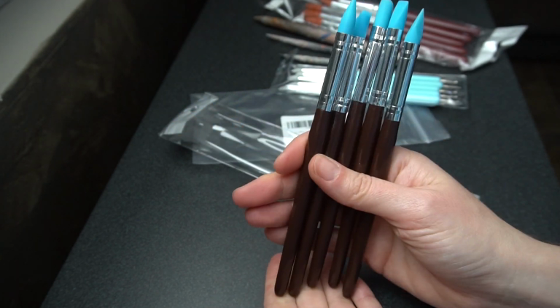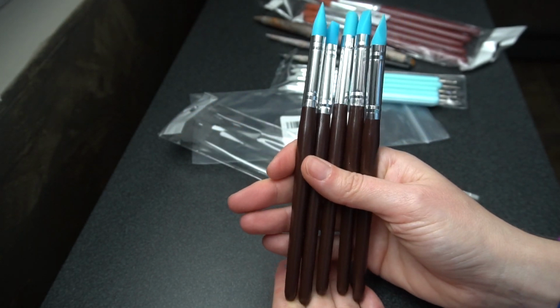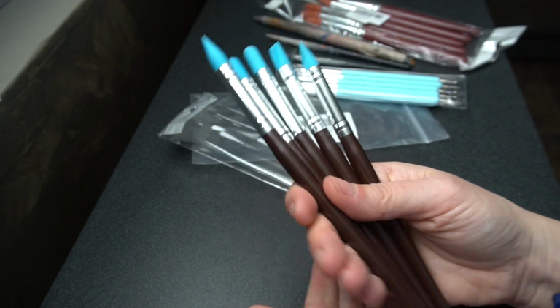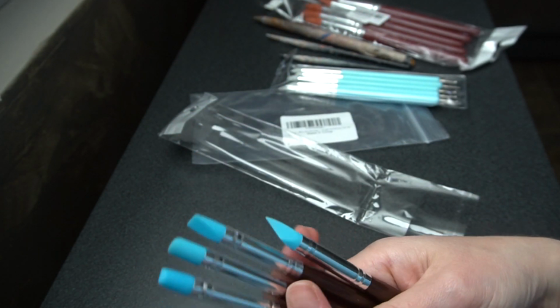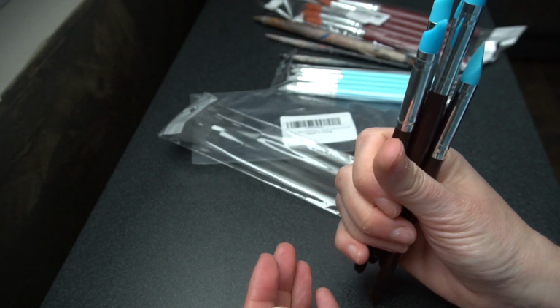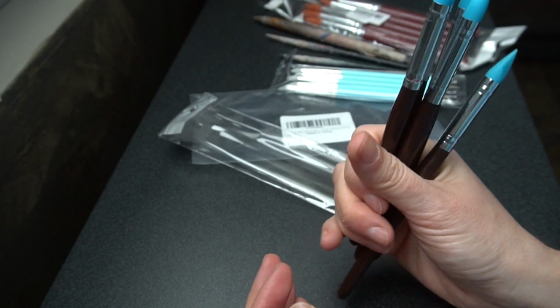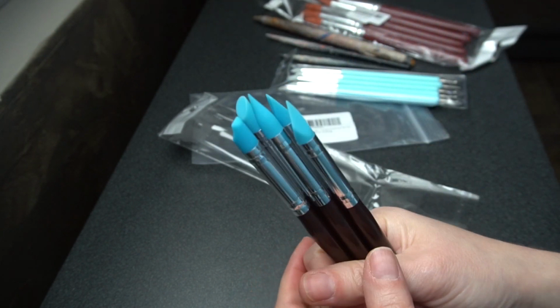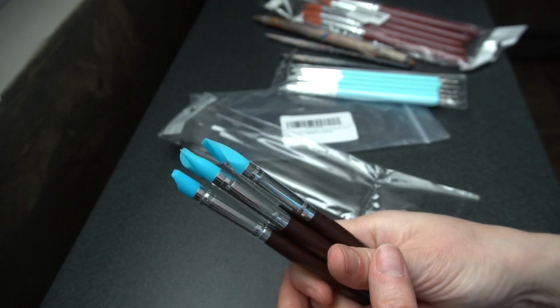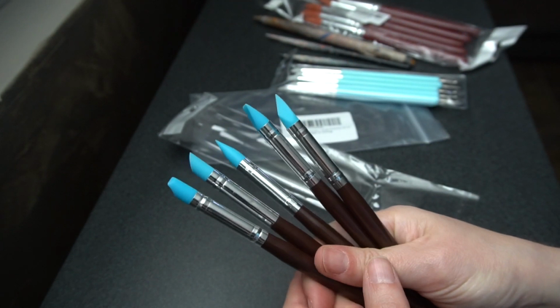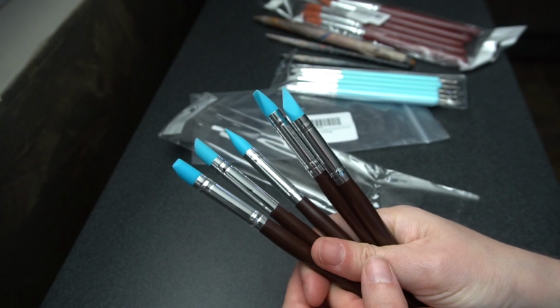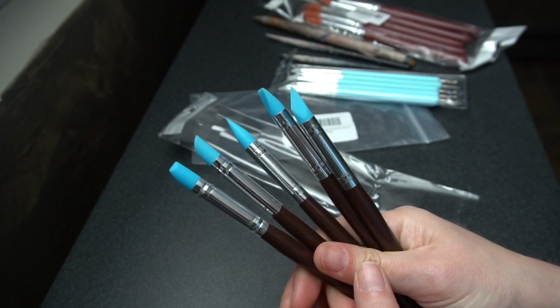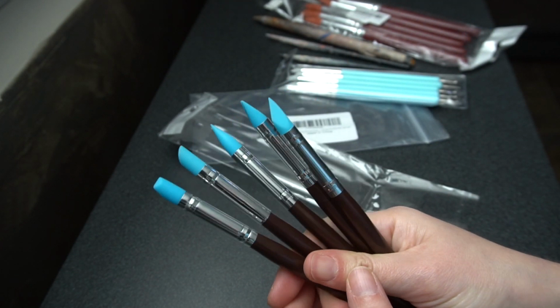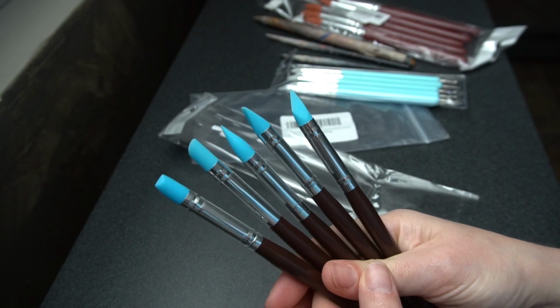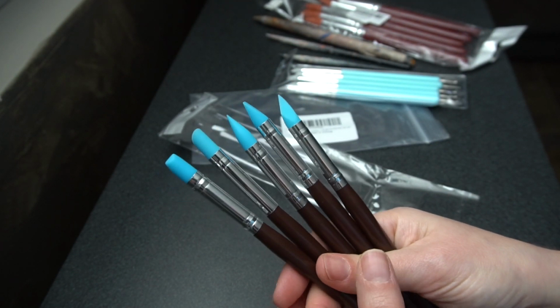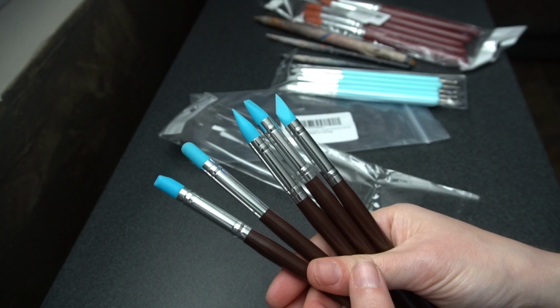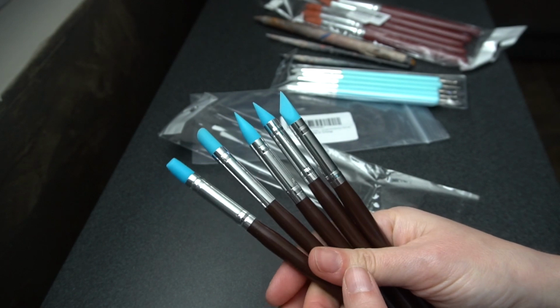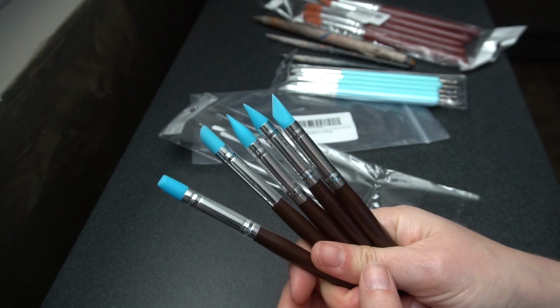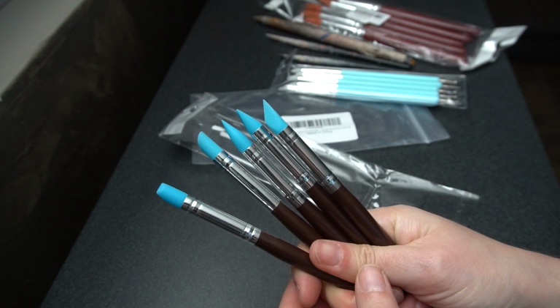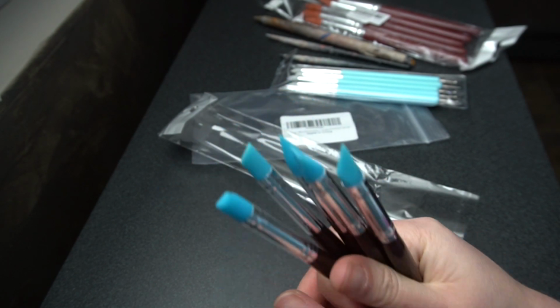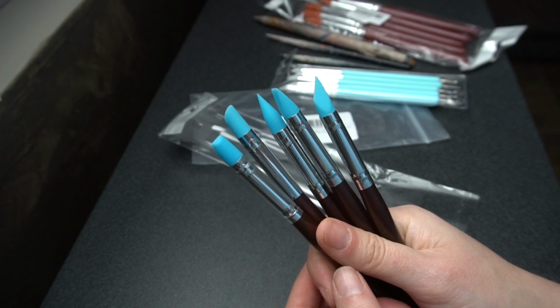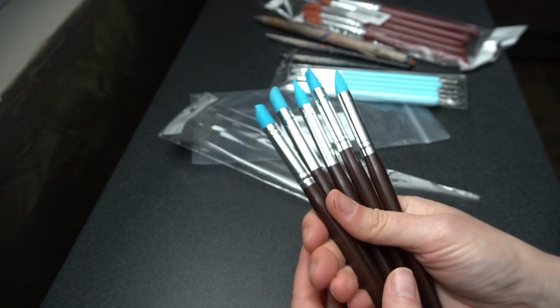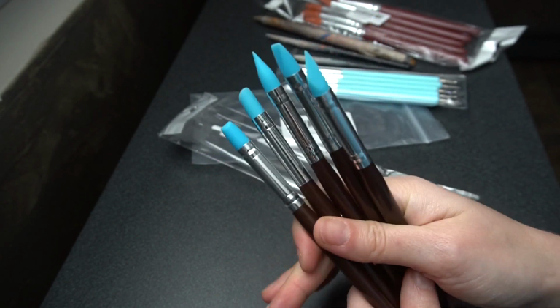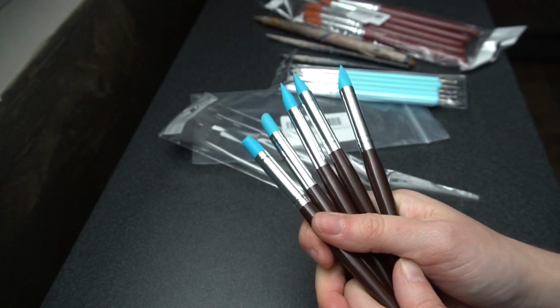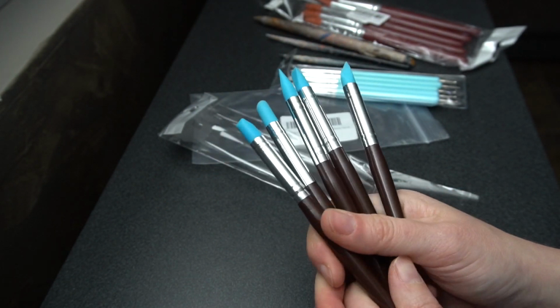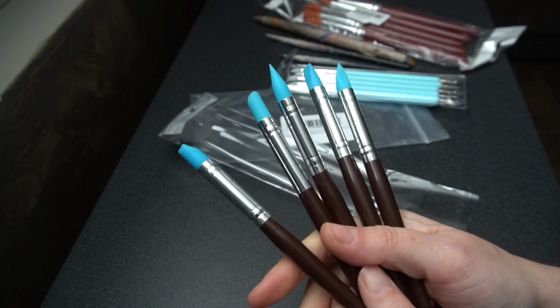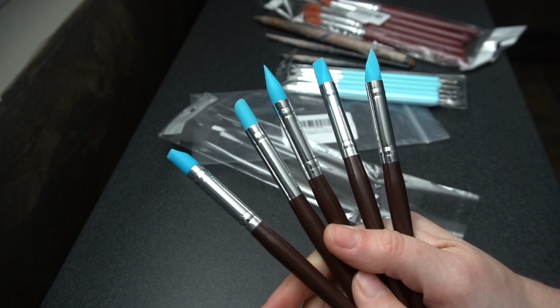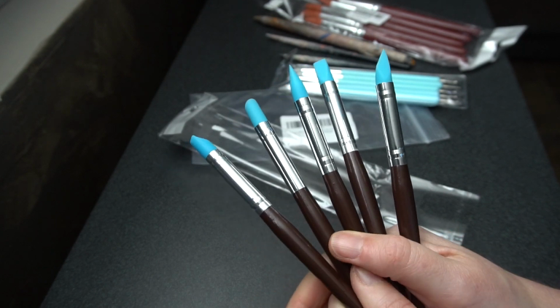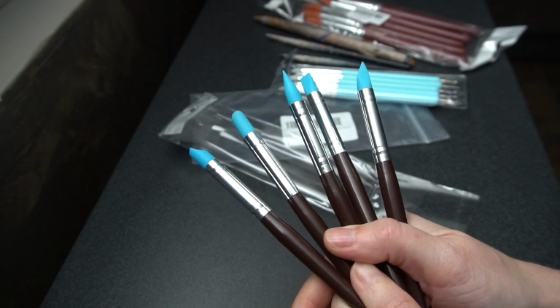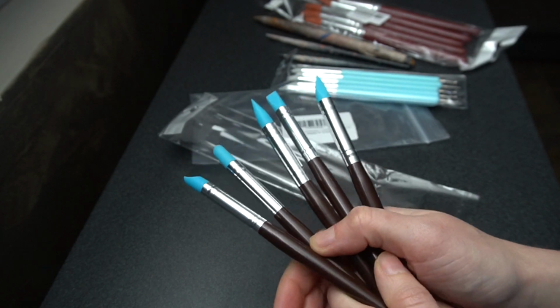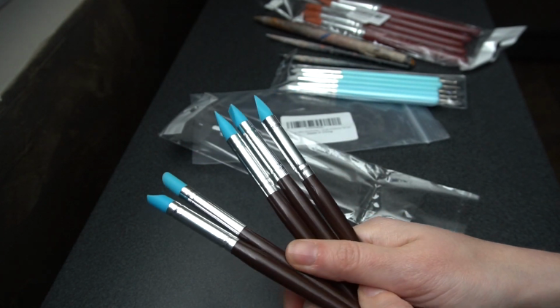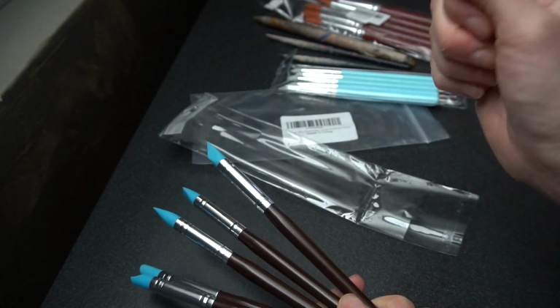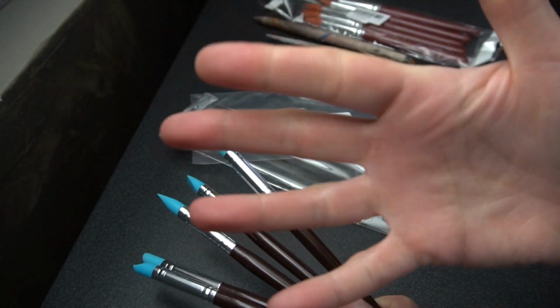So there they are — these are my new sculpting tools. Figured I'd show you what they are and give you some links so if you wanted to get them and try them, you can do that. Thanks for watching, please like, comment, subscribe, share, all that good stuff, and I'll see you next time. Bye!